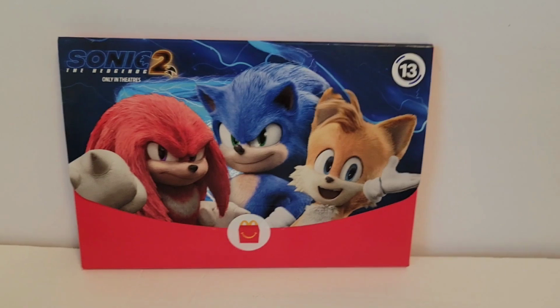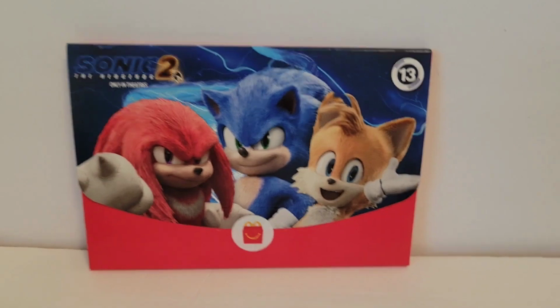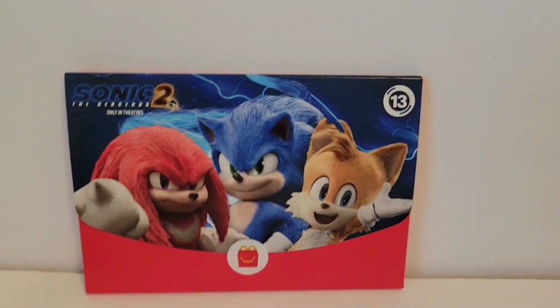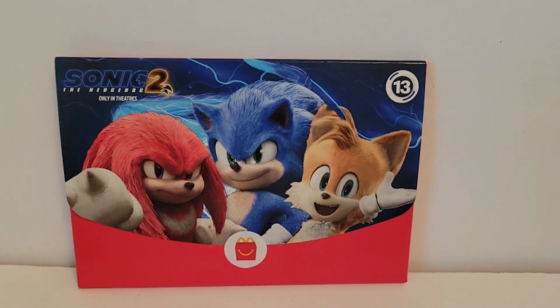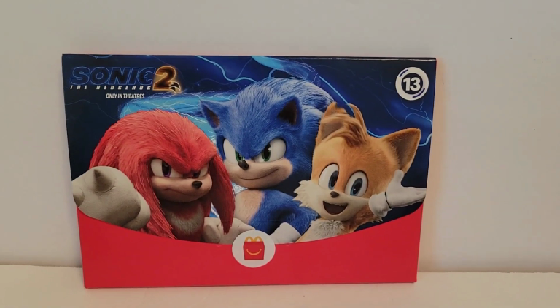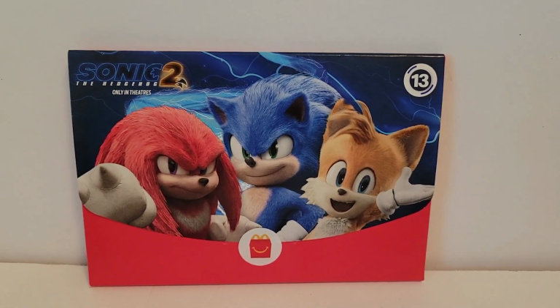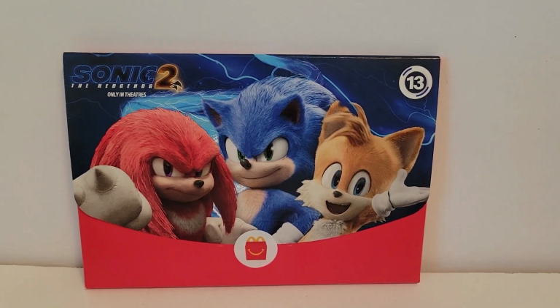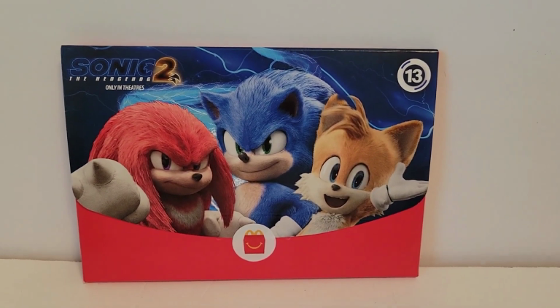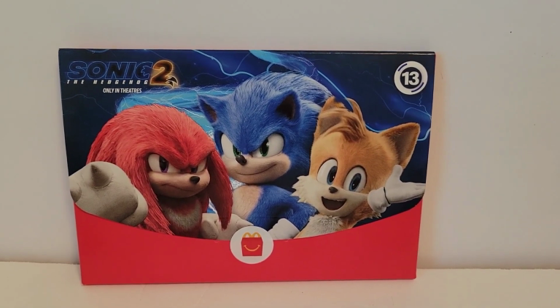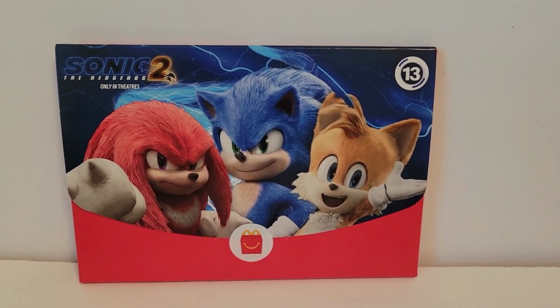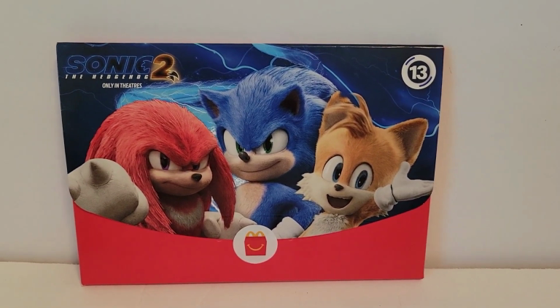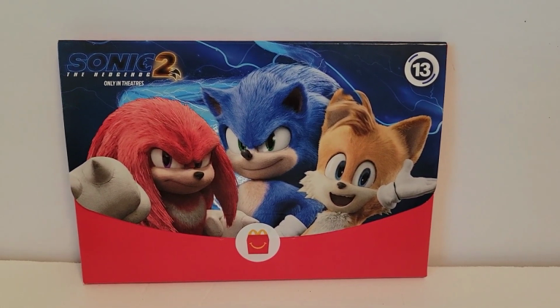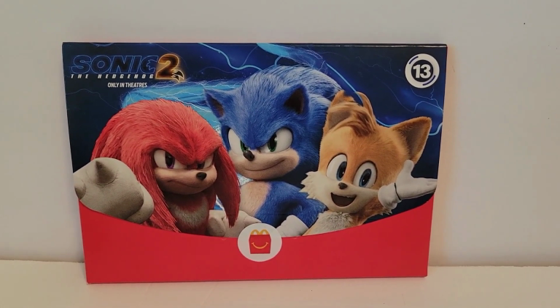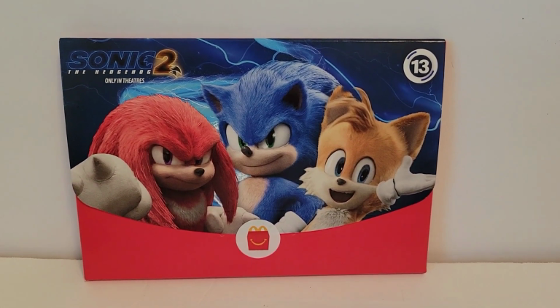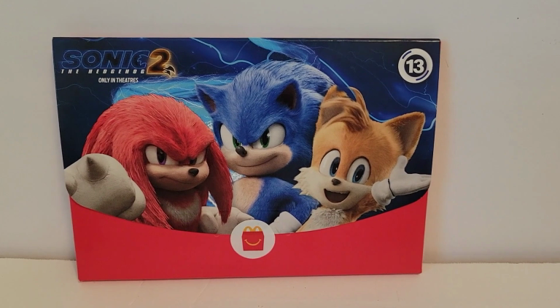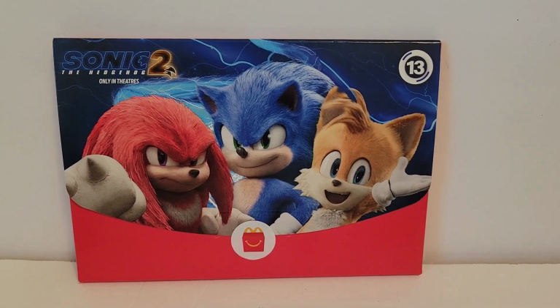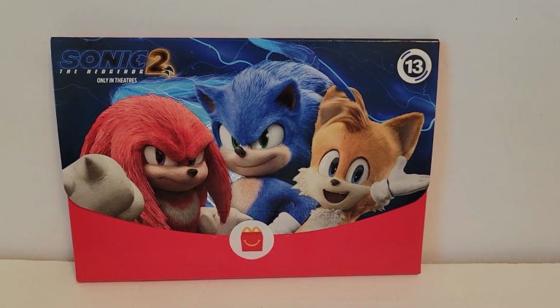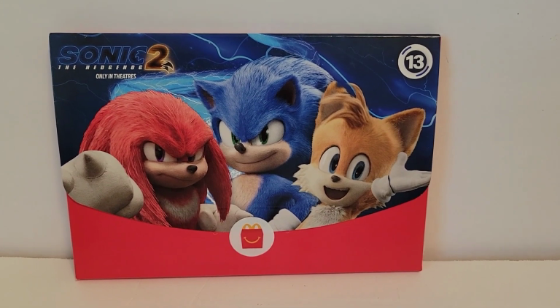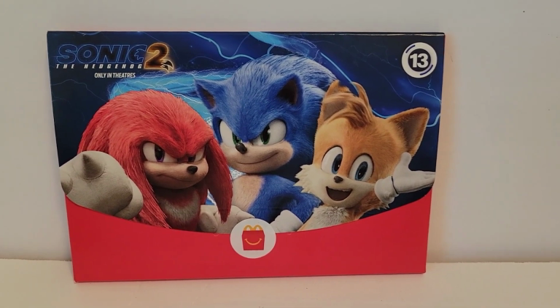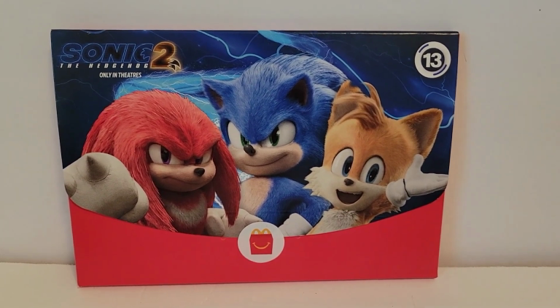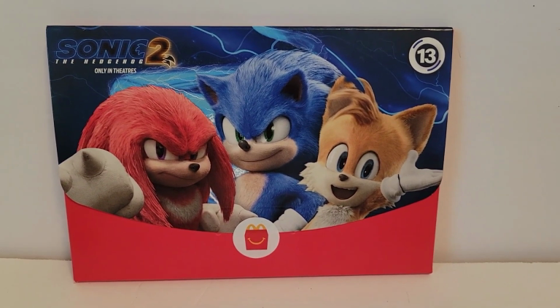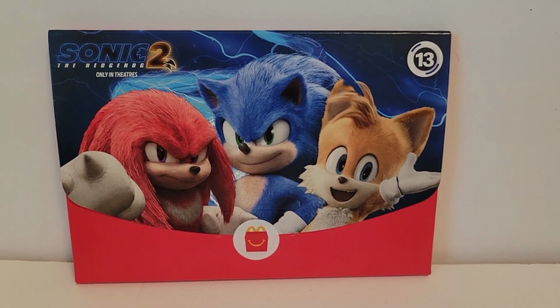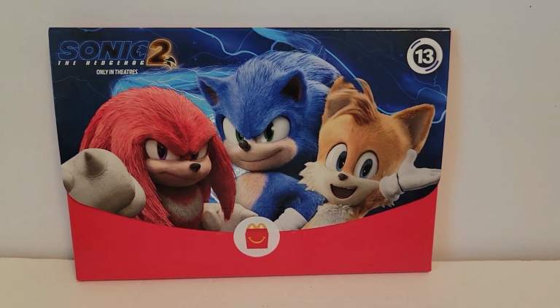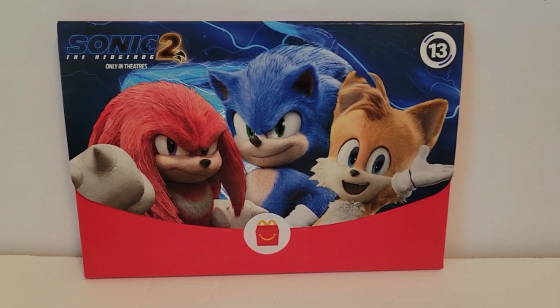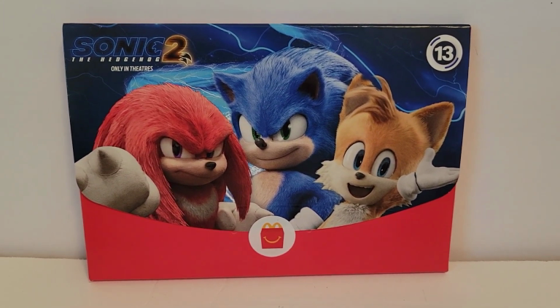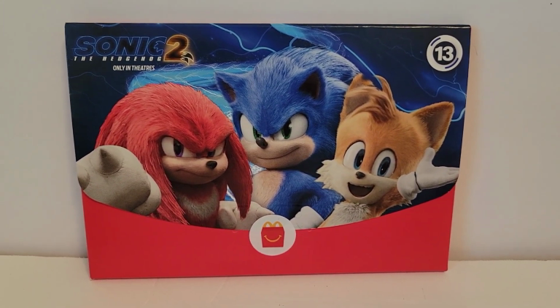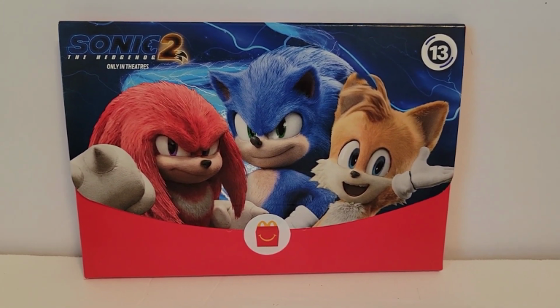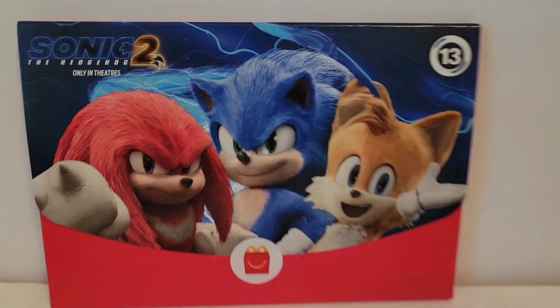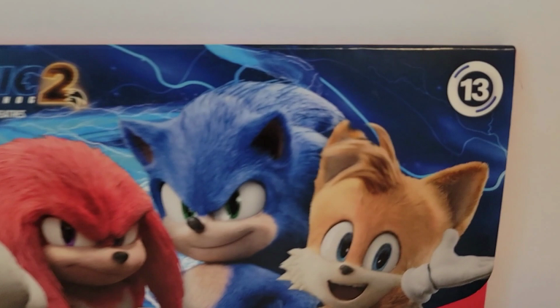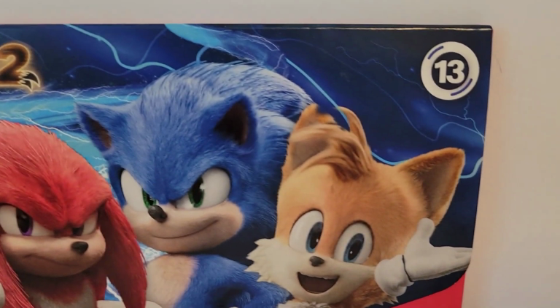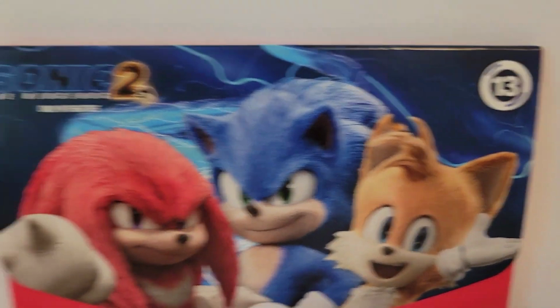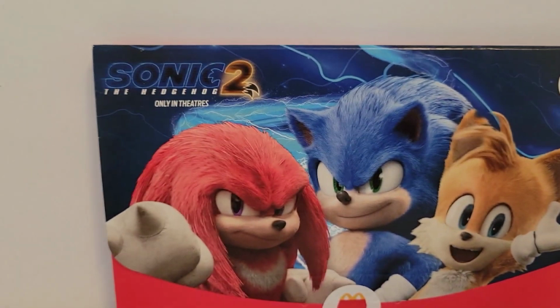Hi friends, welcome back. I hope everyone's having a good day. This is the Happy Meal toy that I got. It is a paper toy. I don't know how many there are, but this one says number 13.